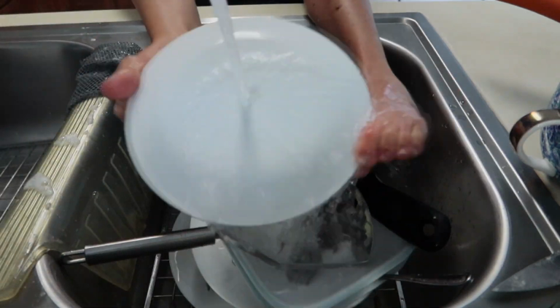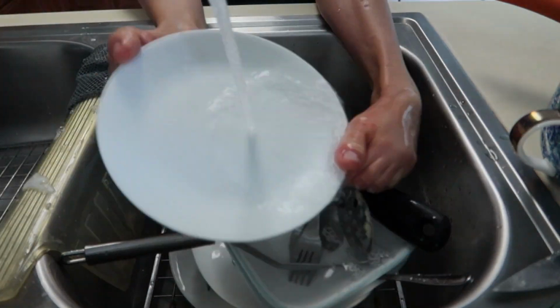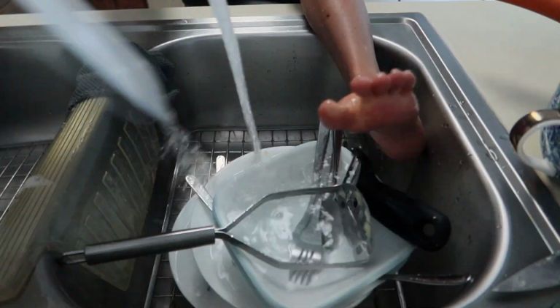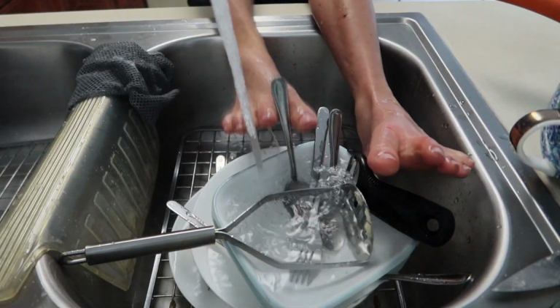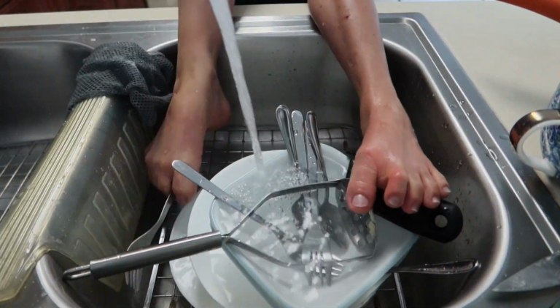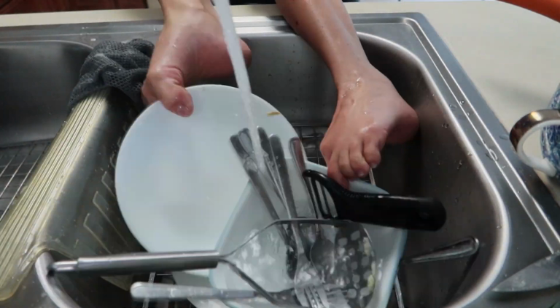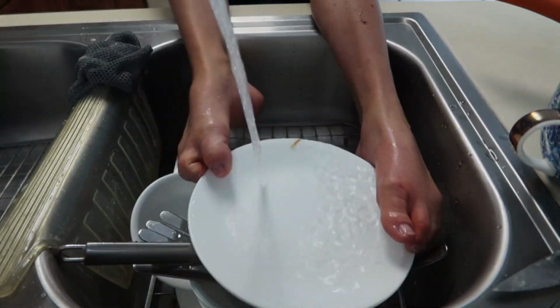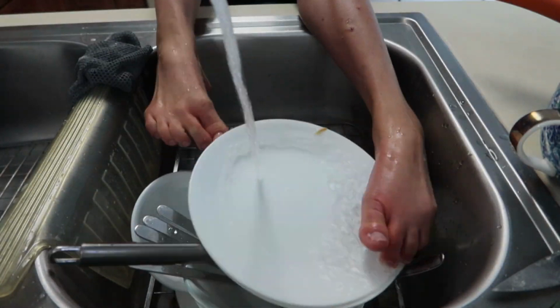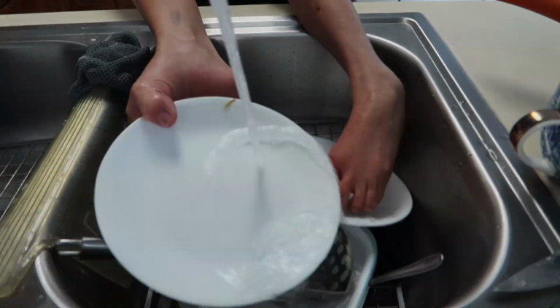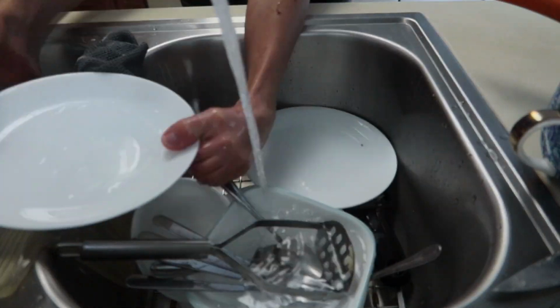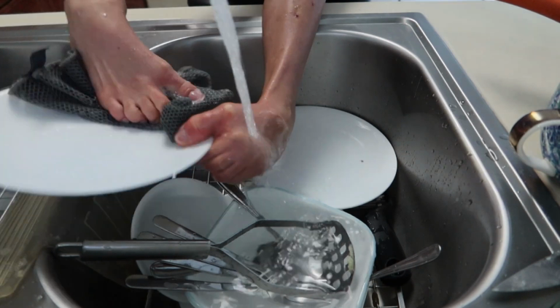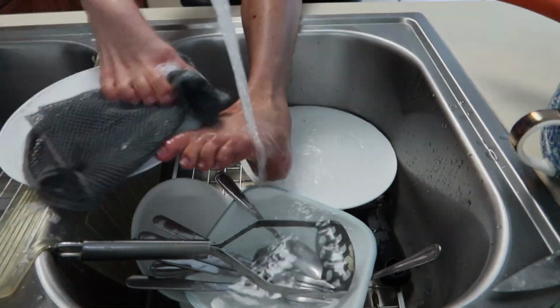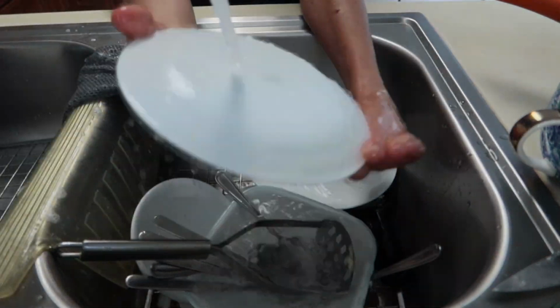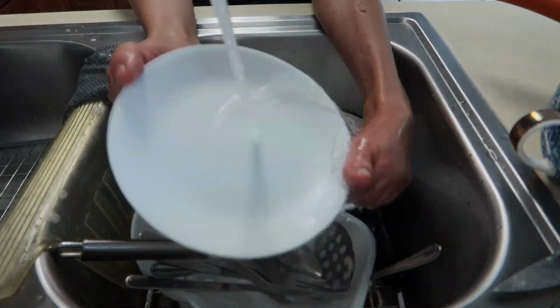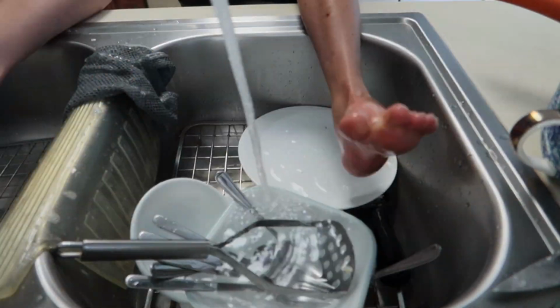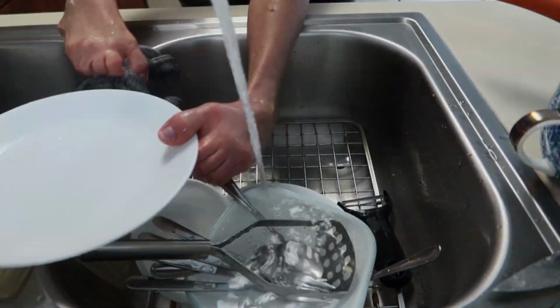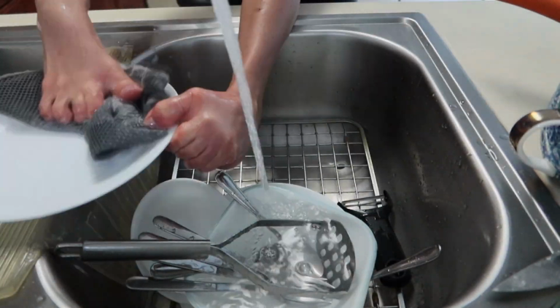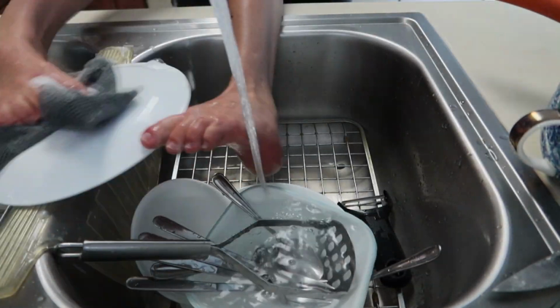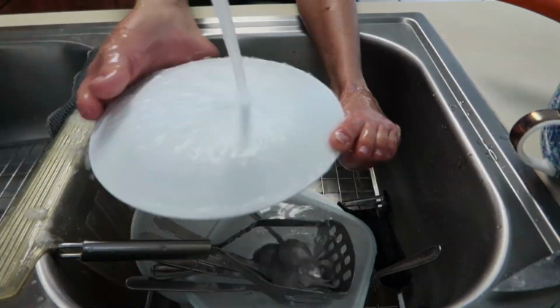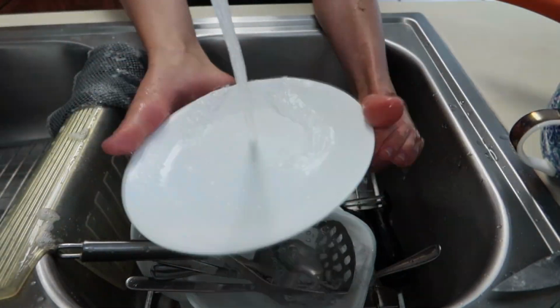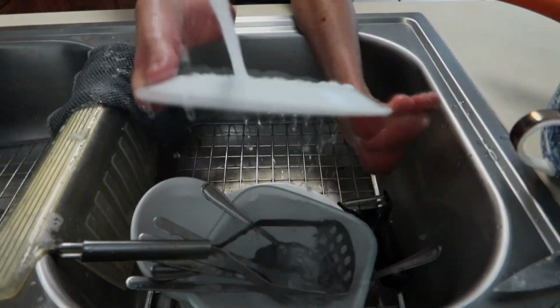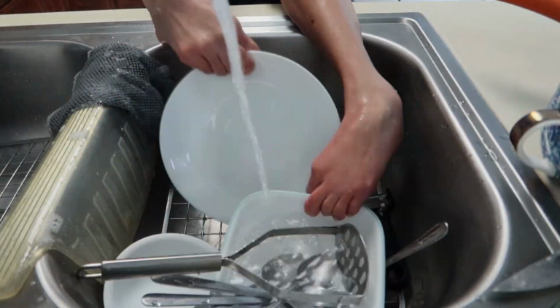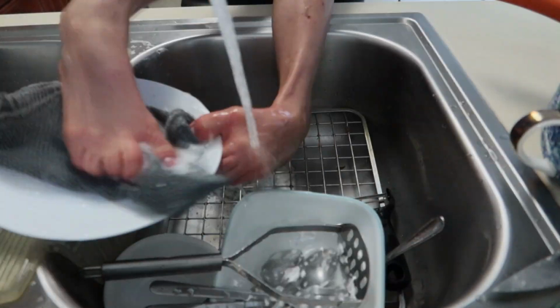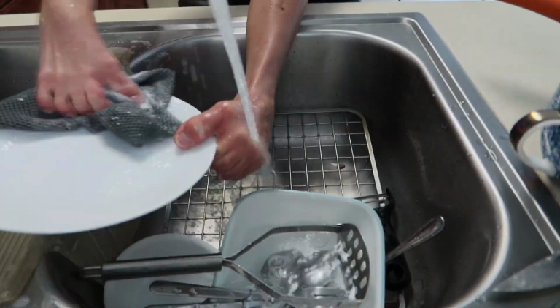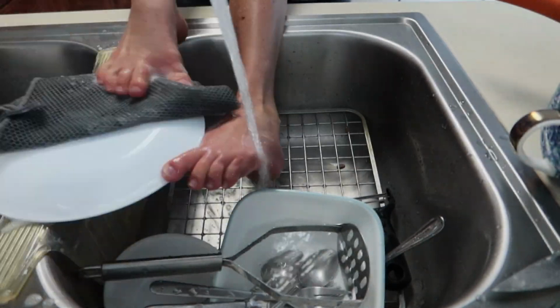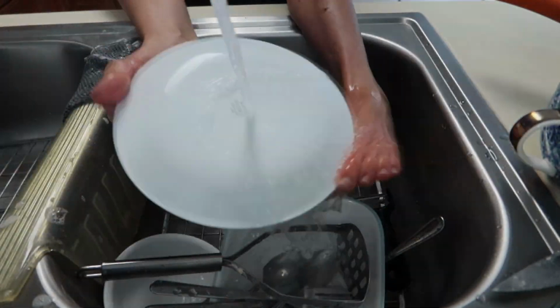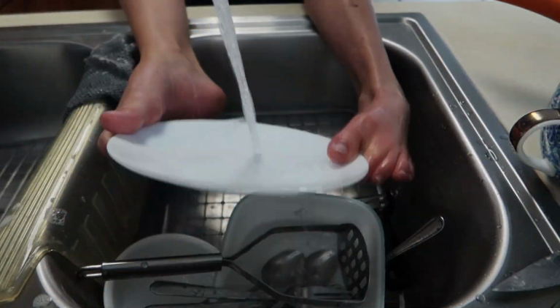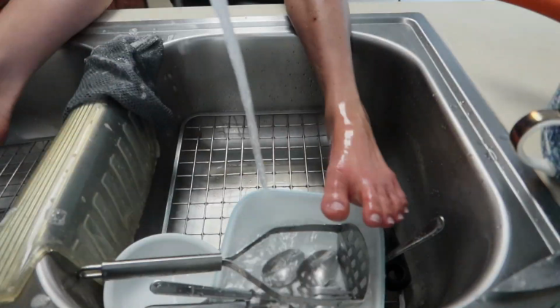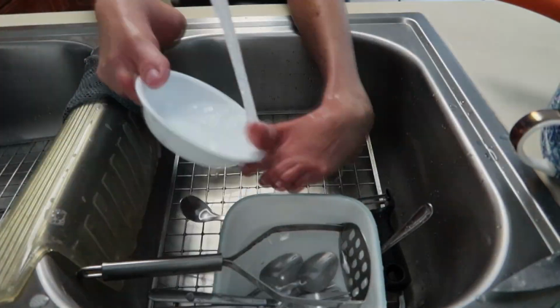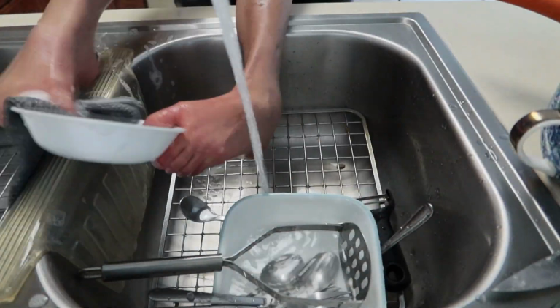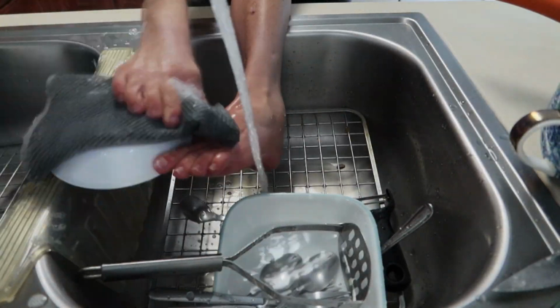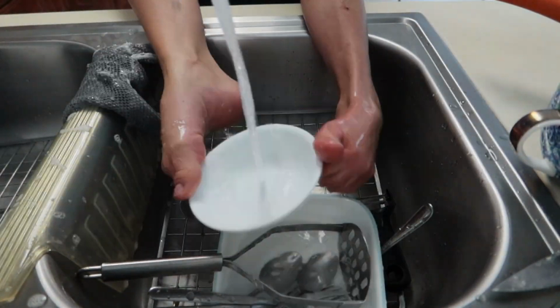I tutaj już jest przyspieszenie, aby pokazać Wam jak zmywam resztę. So this obviously is a sped up version of me washing the dishes. I wish it was that fast in real life.